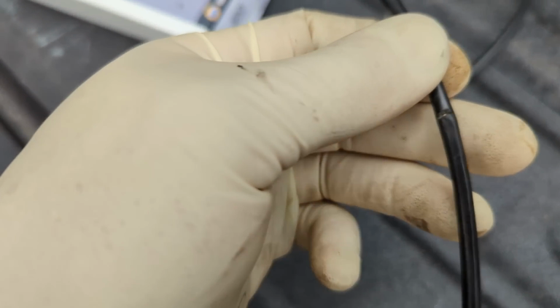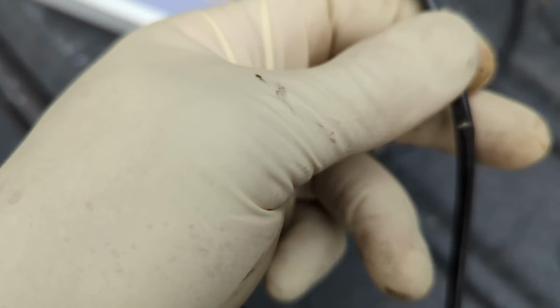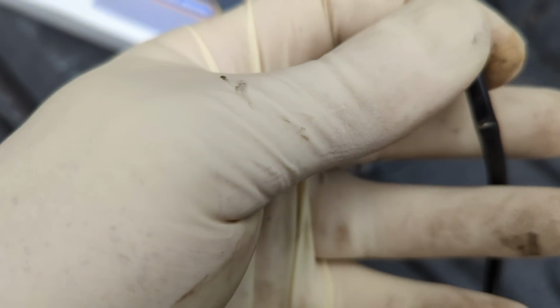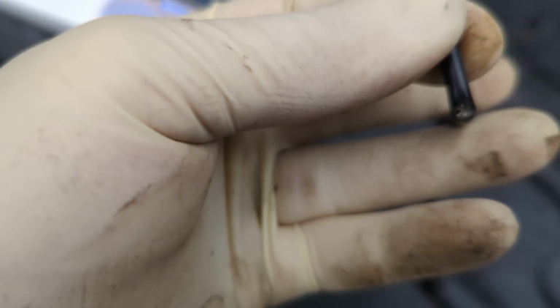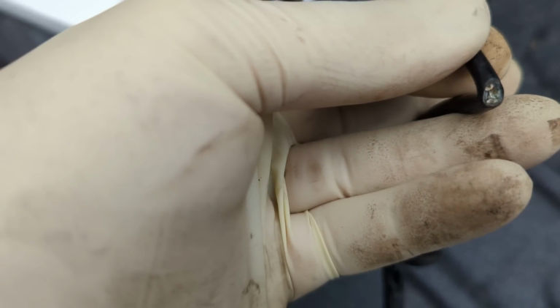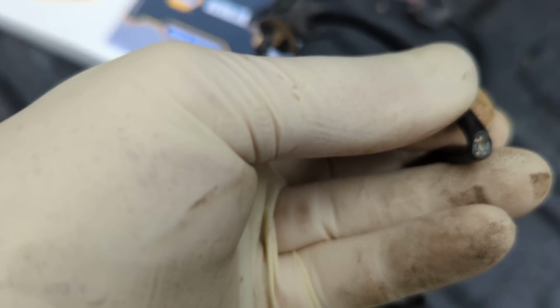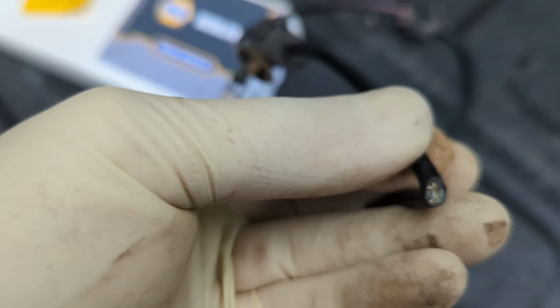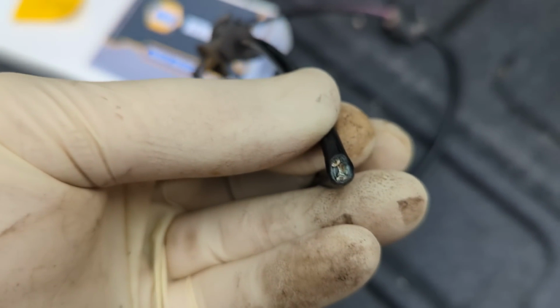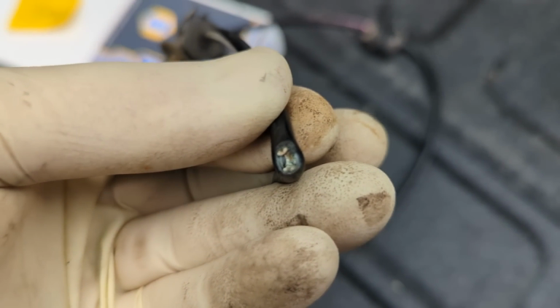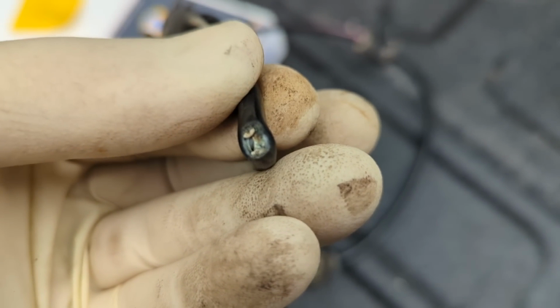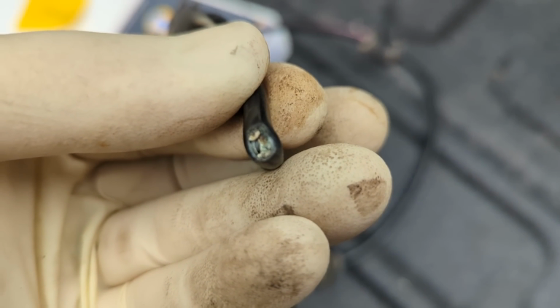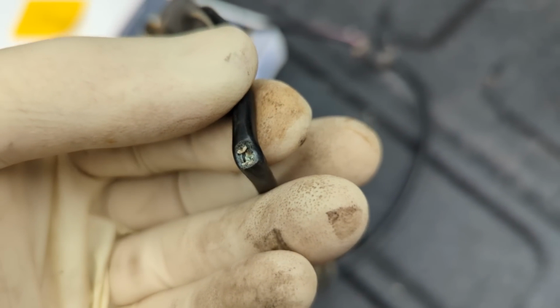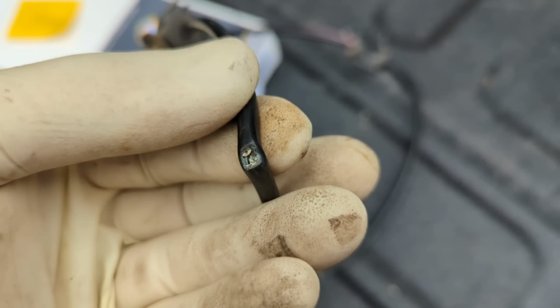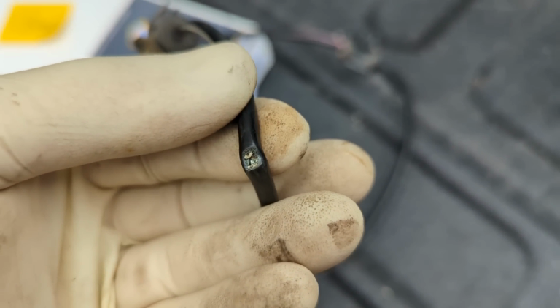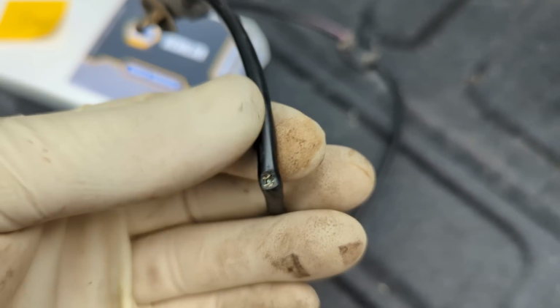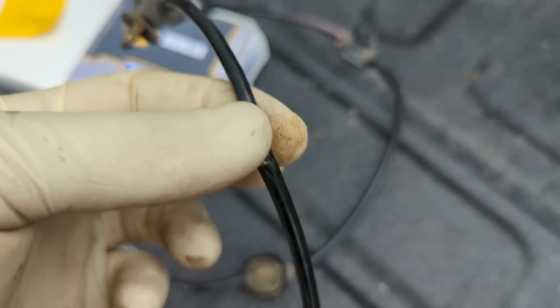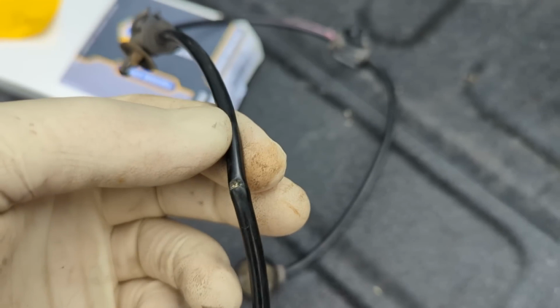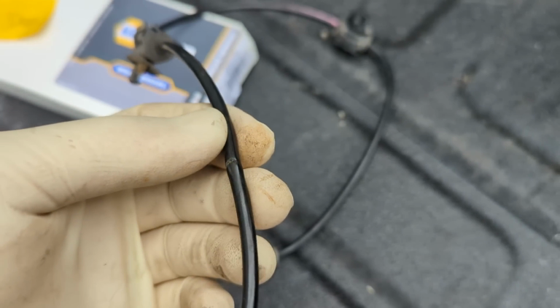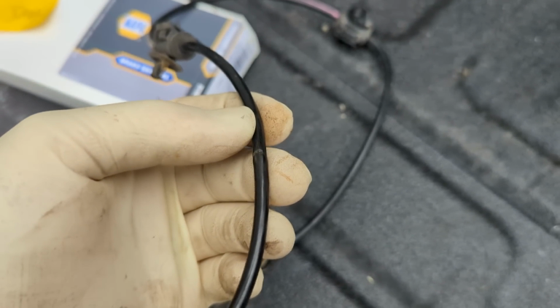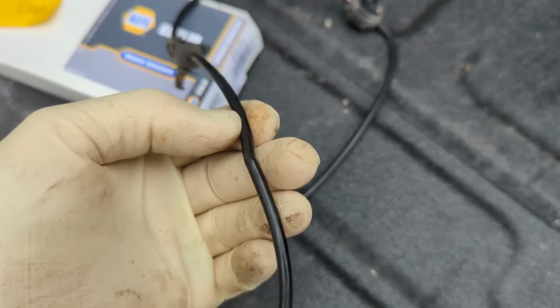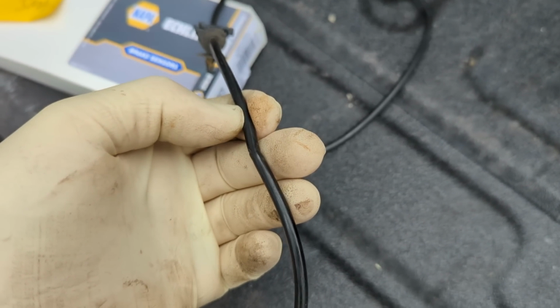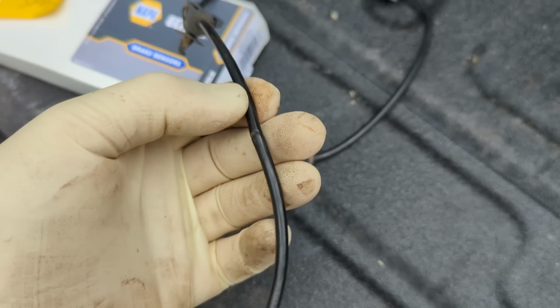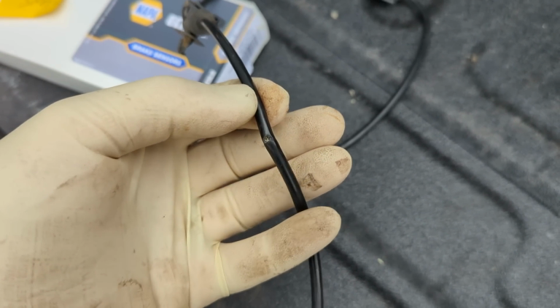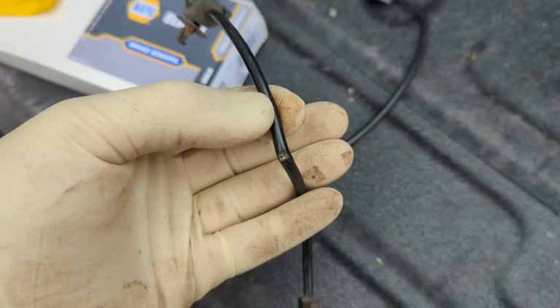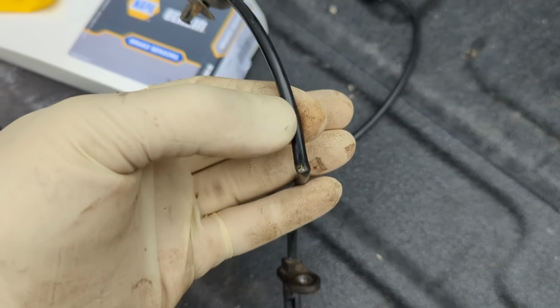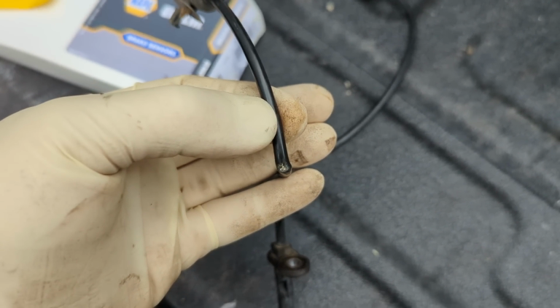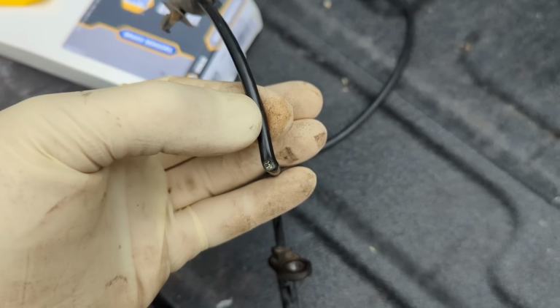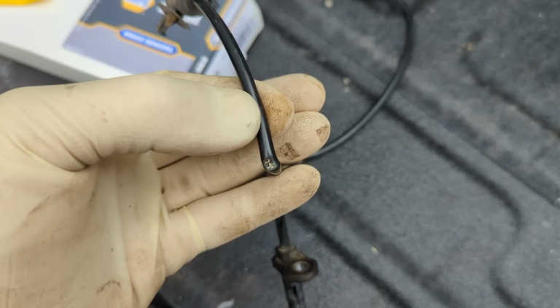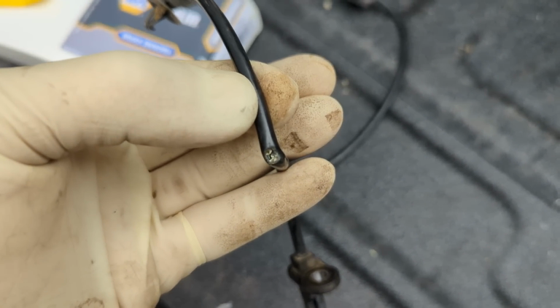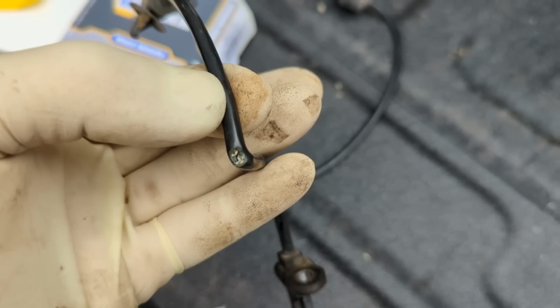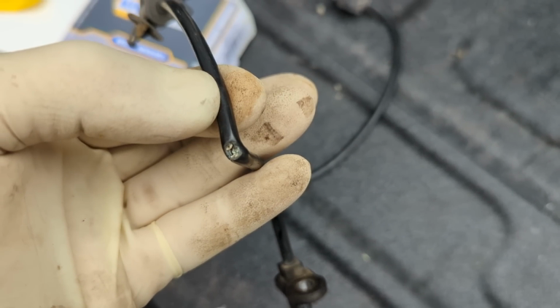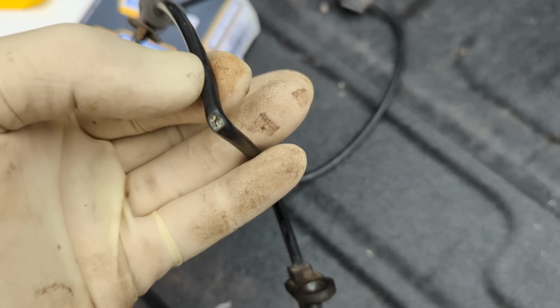I see this little nick and I spread that sucker open and it's clean plum broke, as they say down south. Pretty interesting that that sucker worked as good as it did for as long as it did.